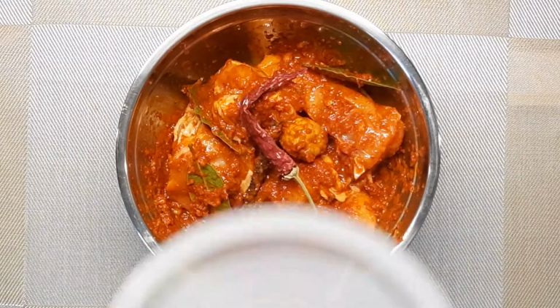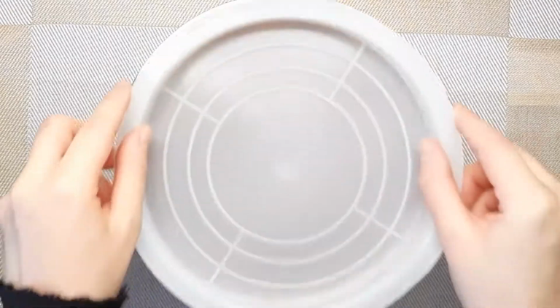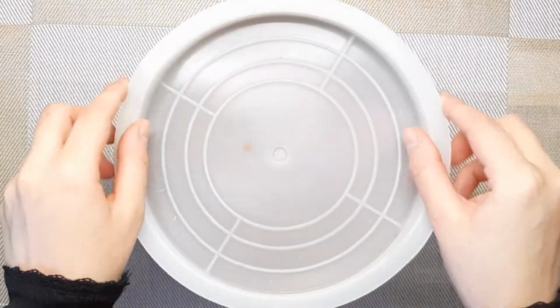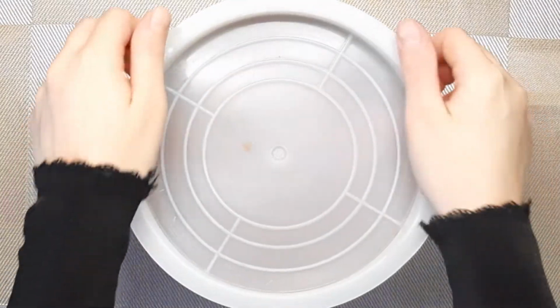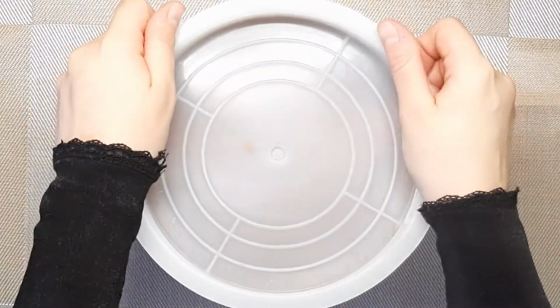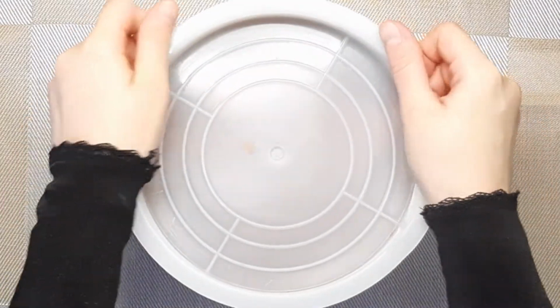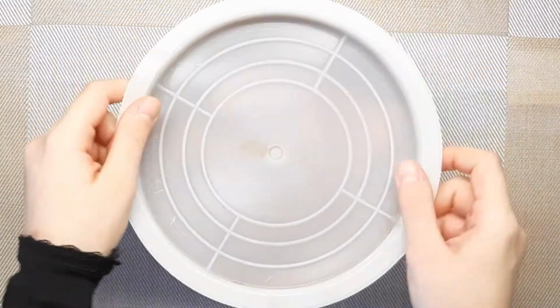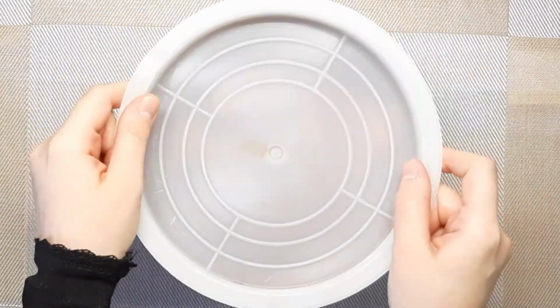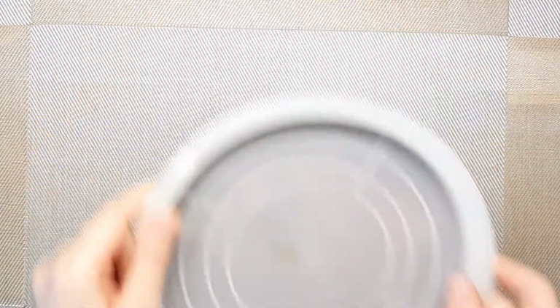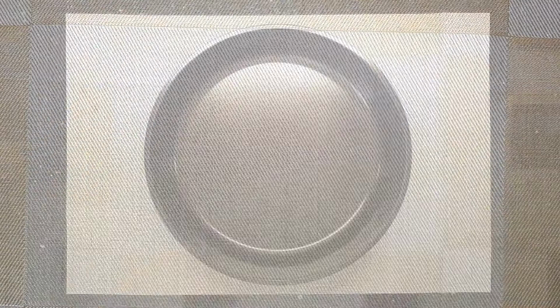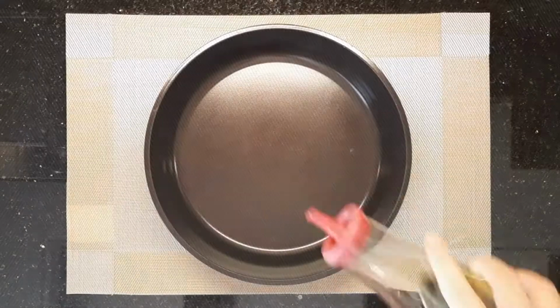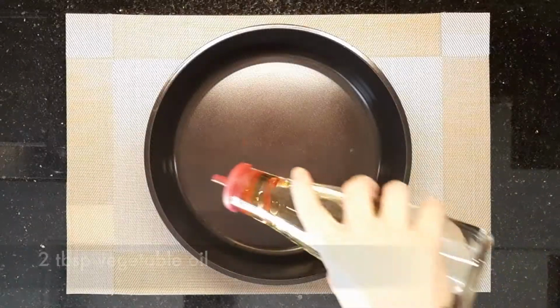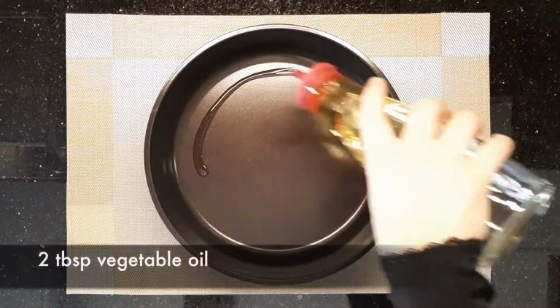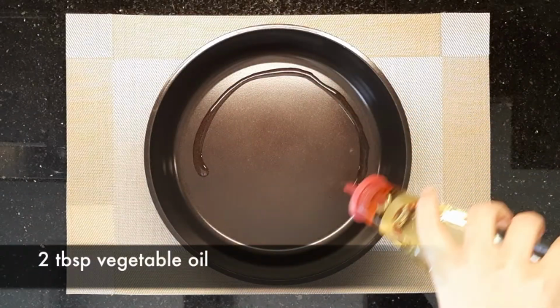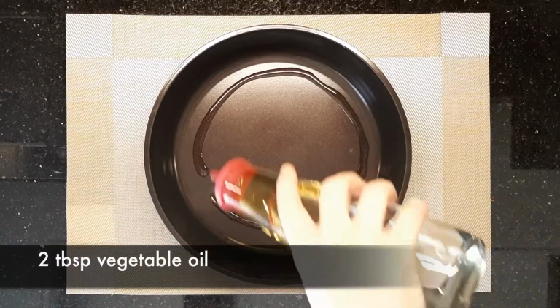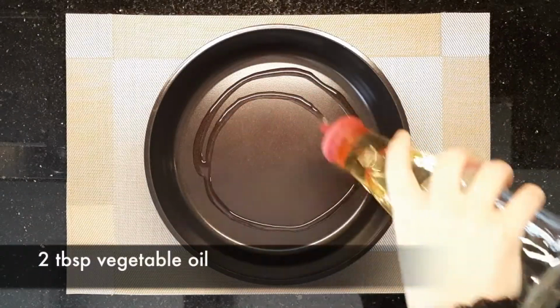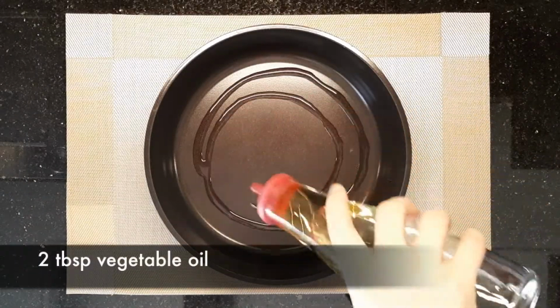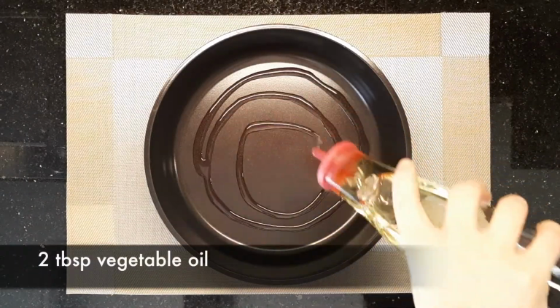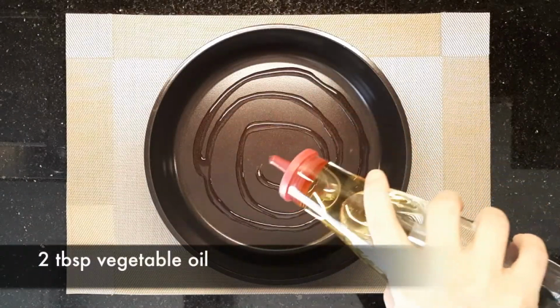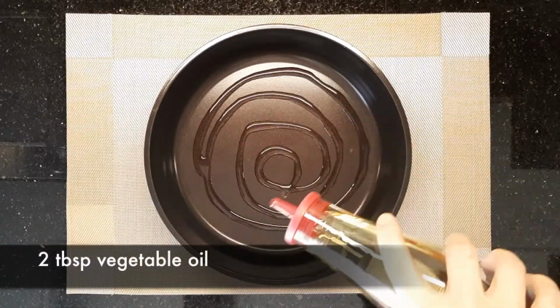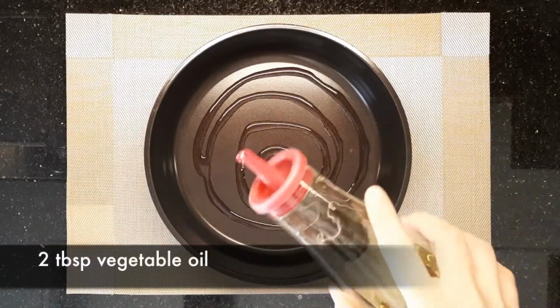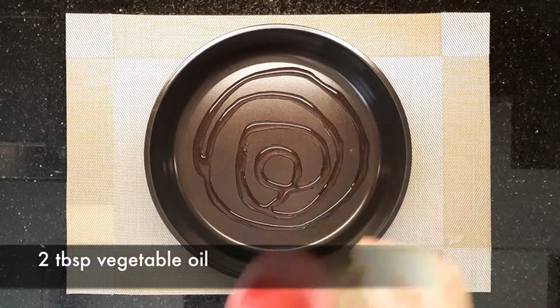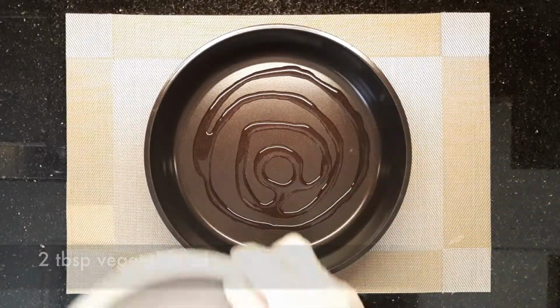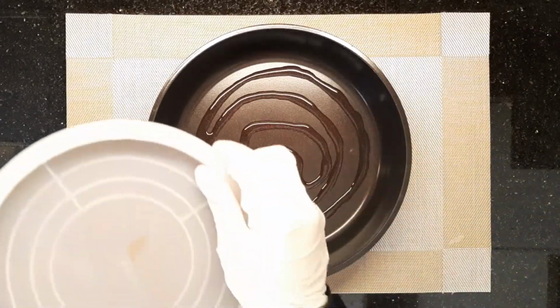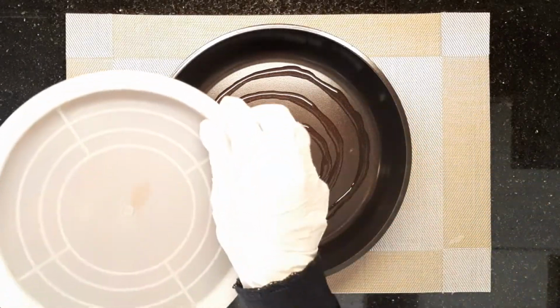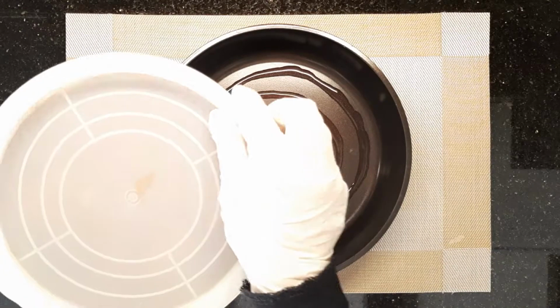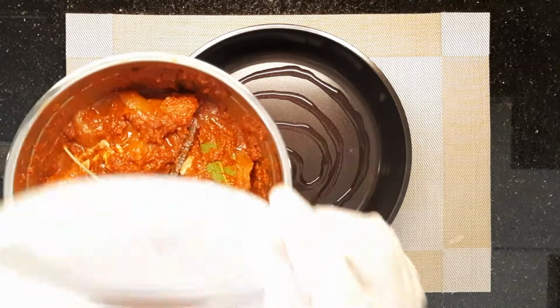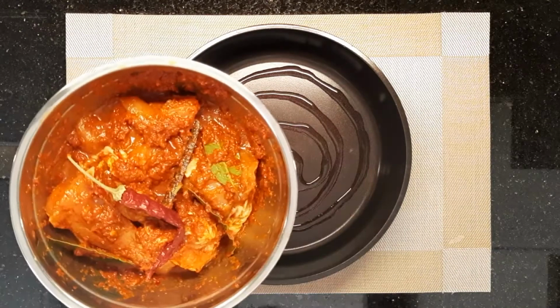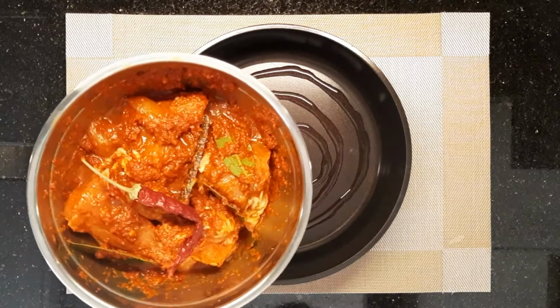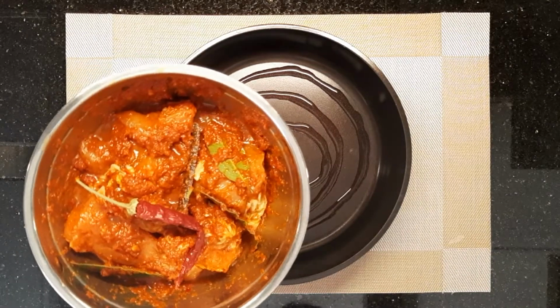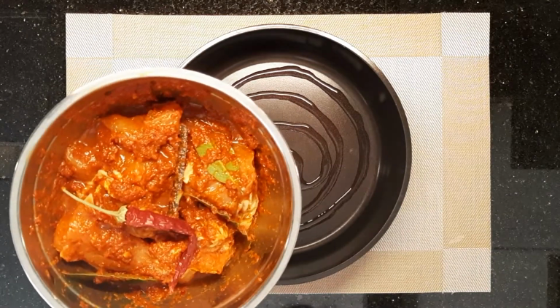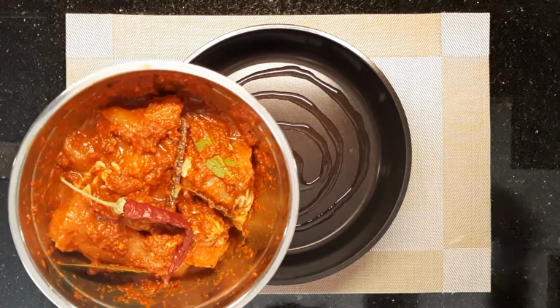Cover it and leave it in the fridge for at least 4 hours before you bake it. In a baking pan add 2 tablespoons of vegetable oil and add the chicken with all the ingredients.